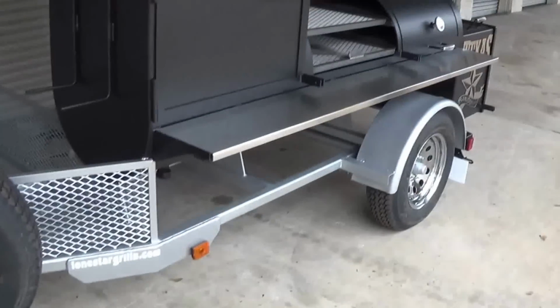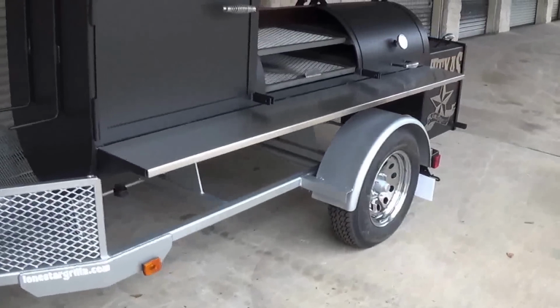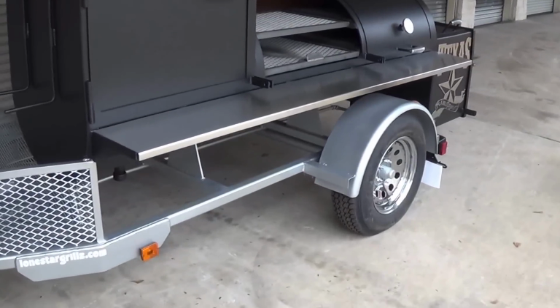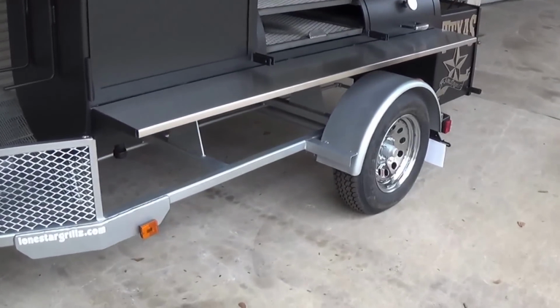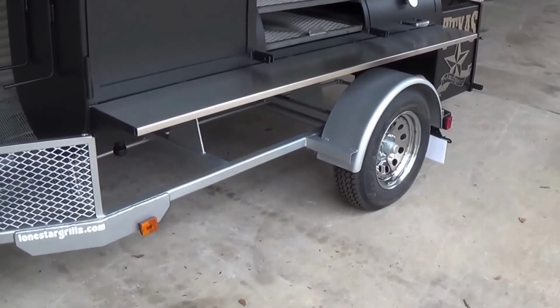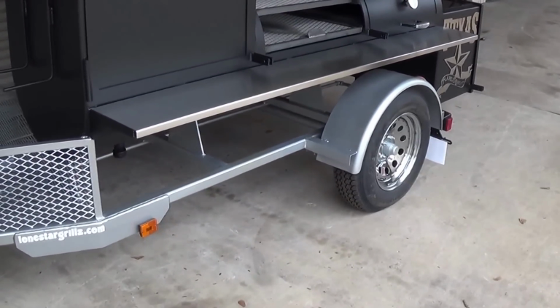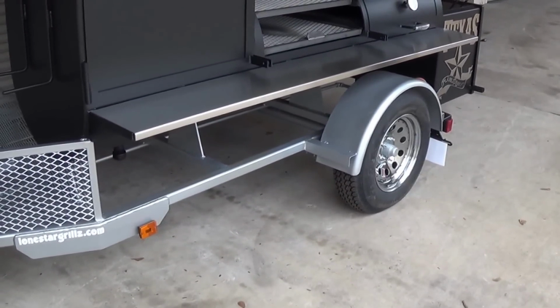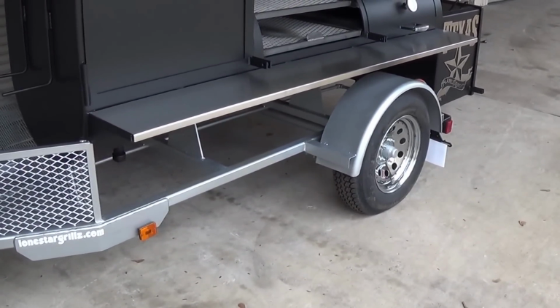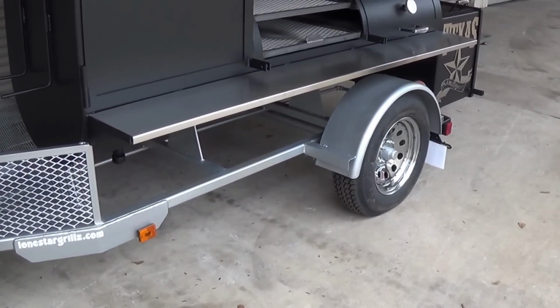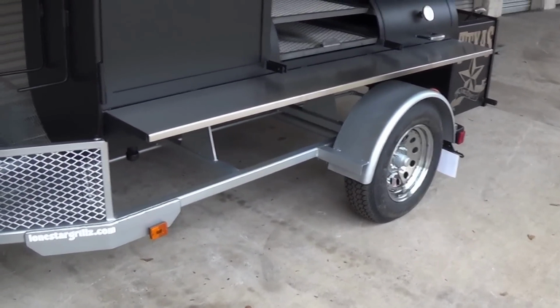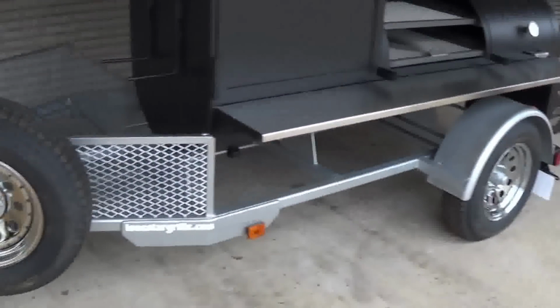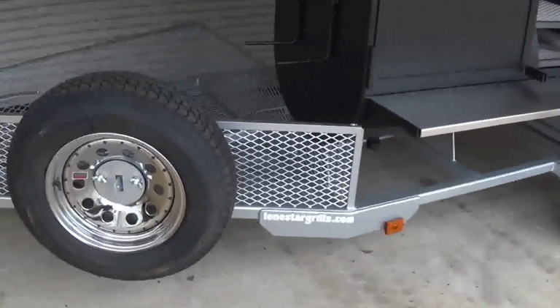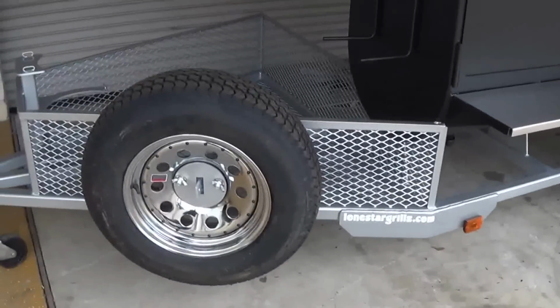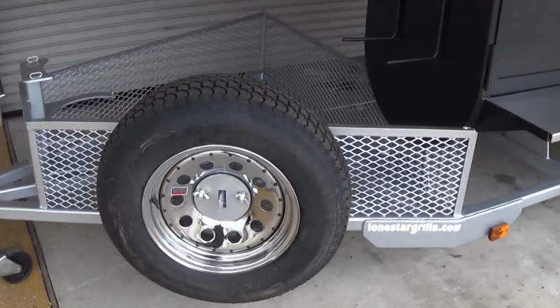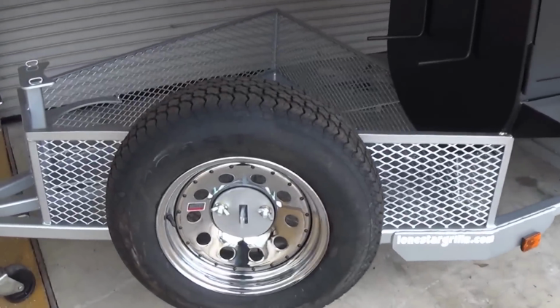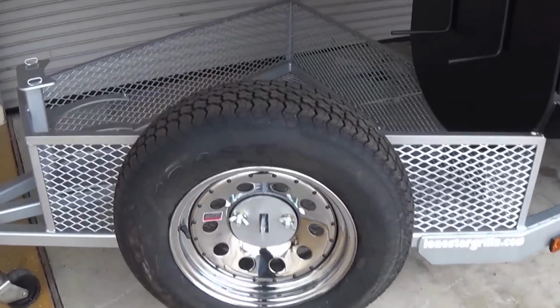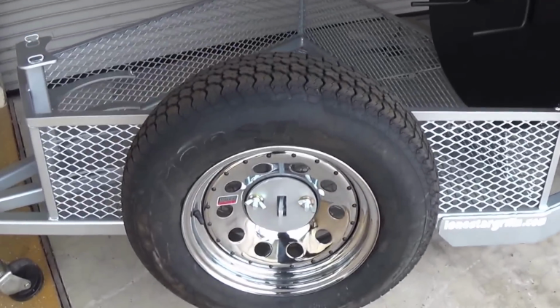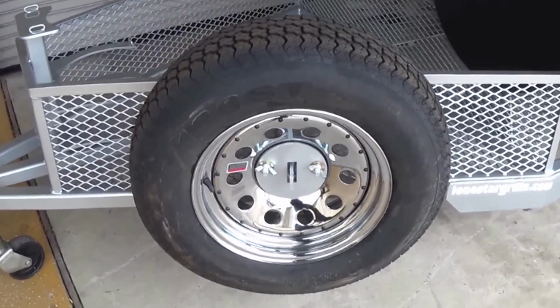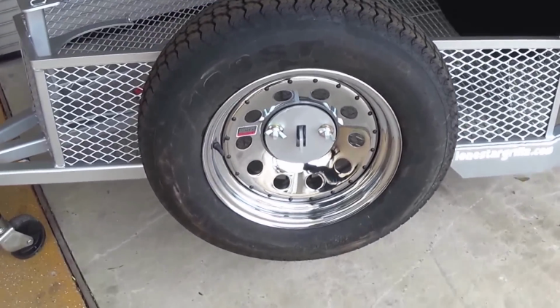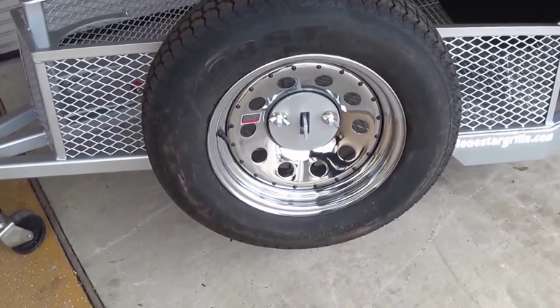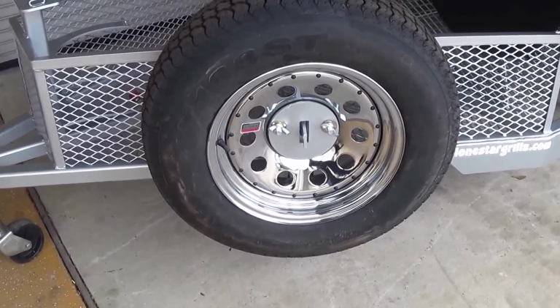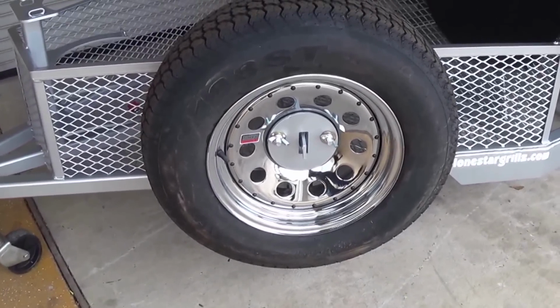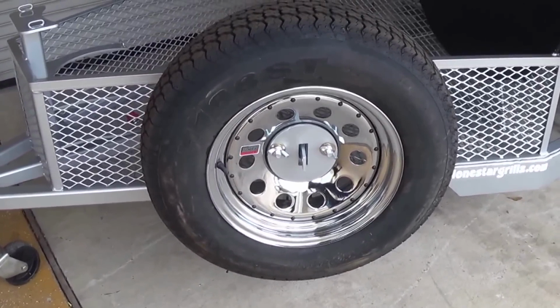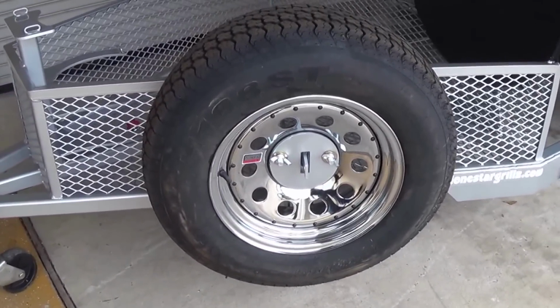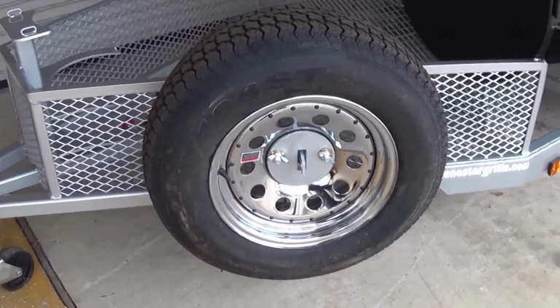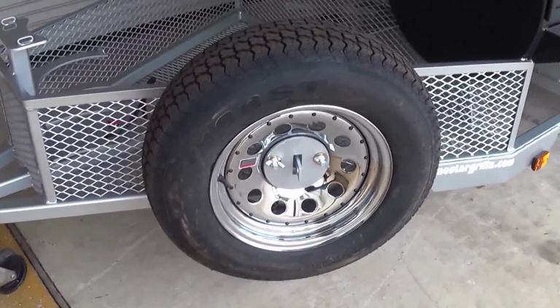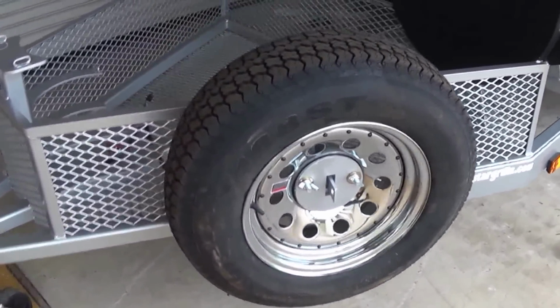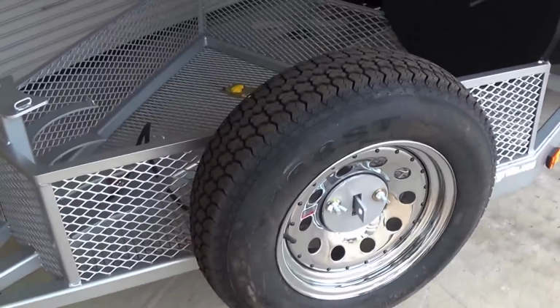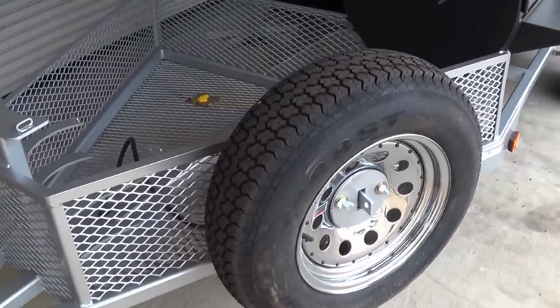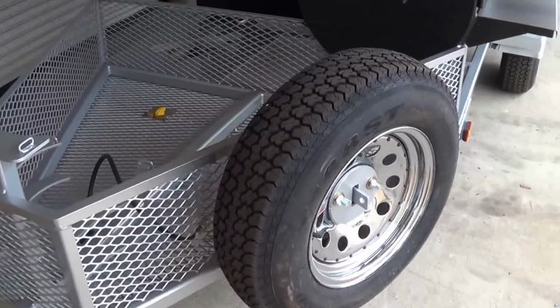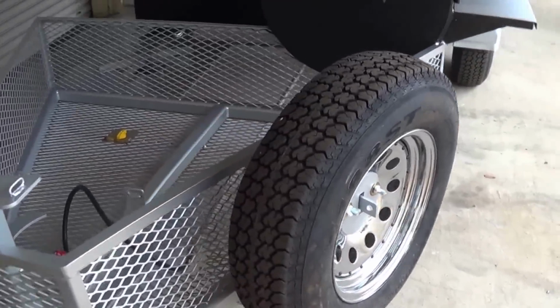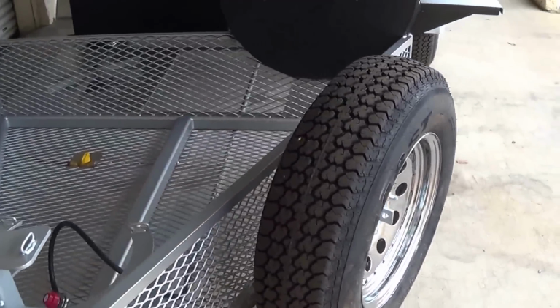We have chrome wheels on here — that's another upgrade. And then we've got the spare tire here also to match the rest of the trailer, and a locking mount for that tire.